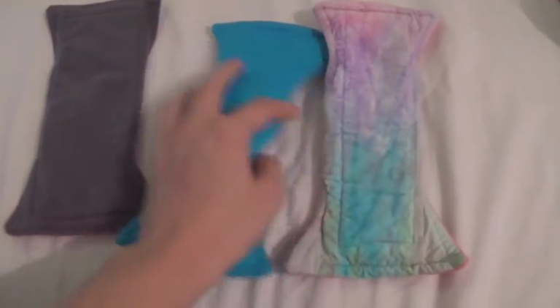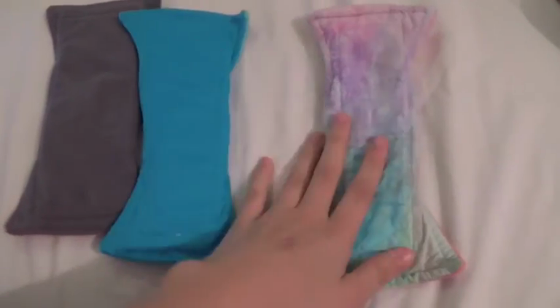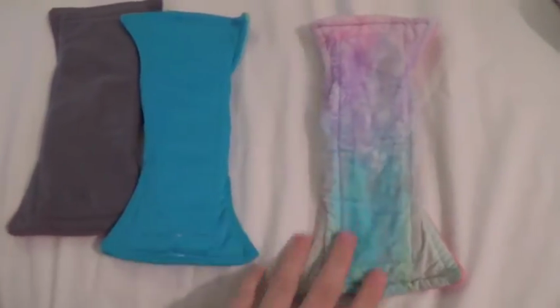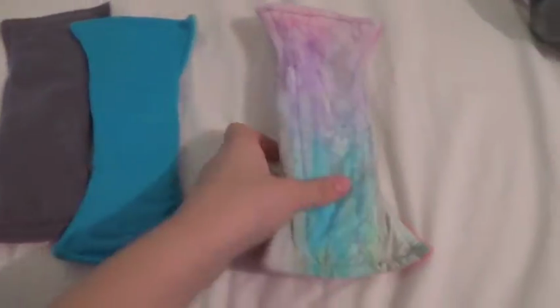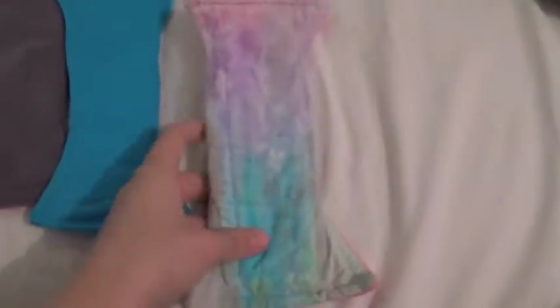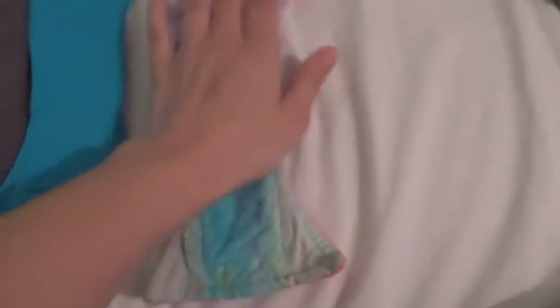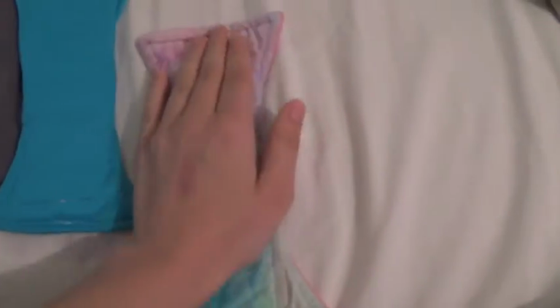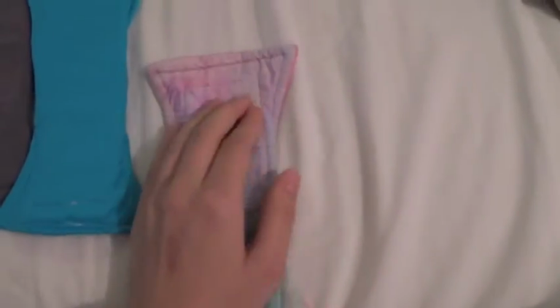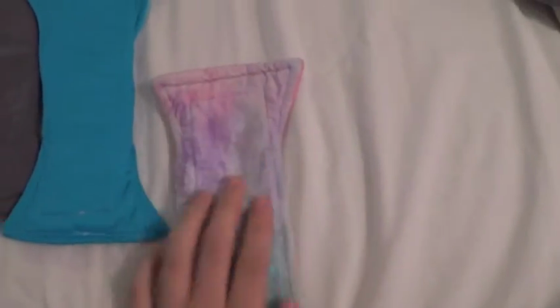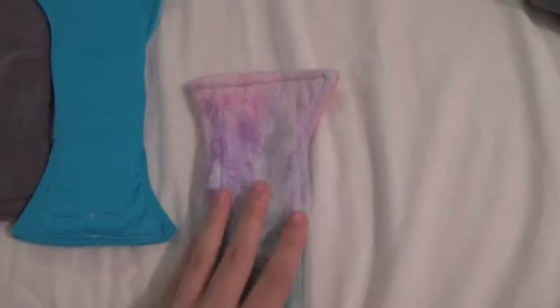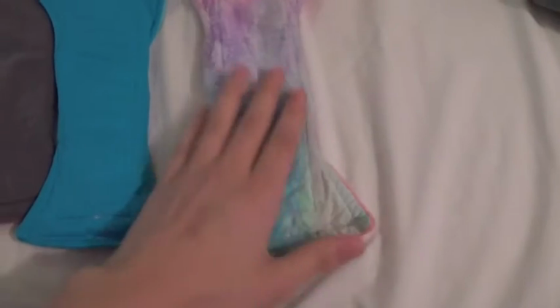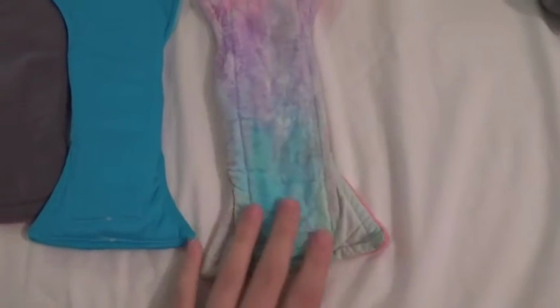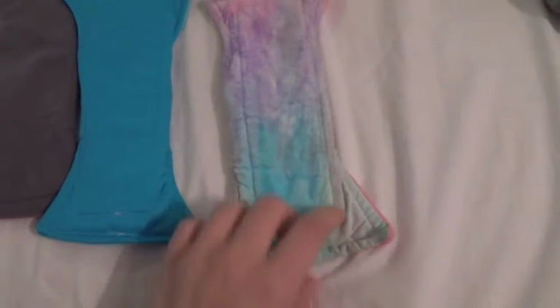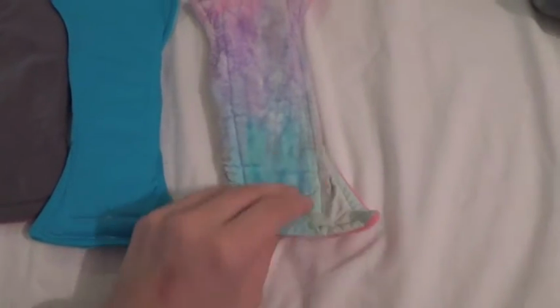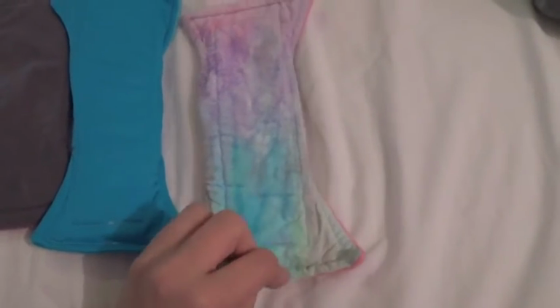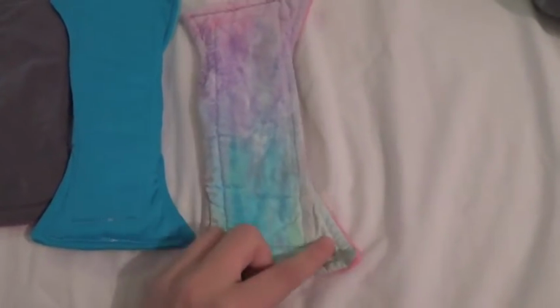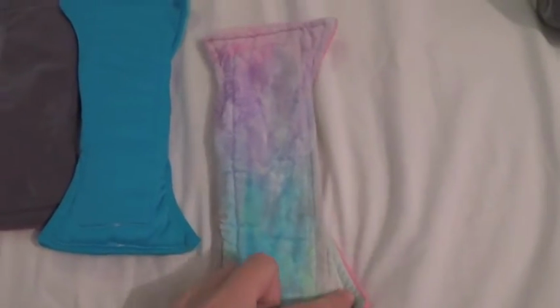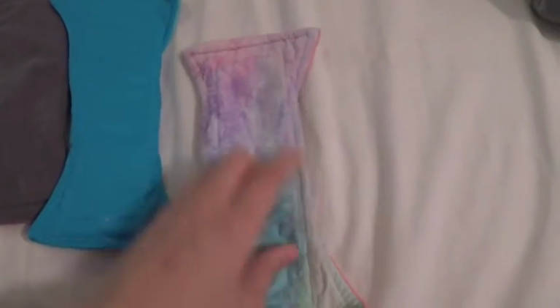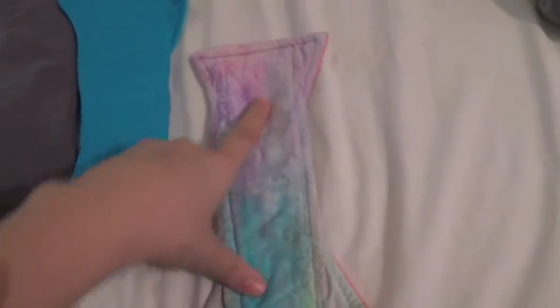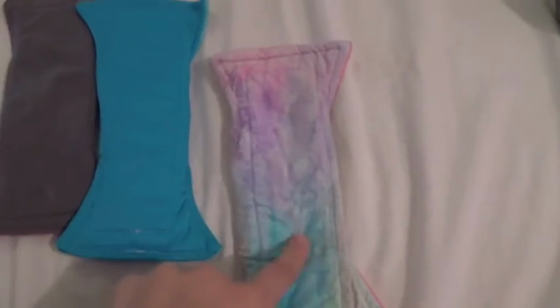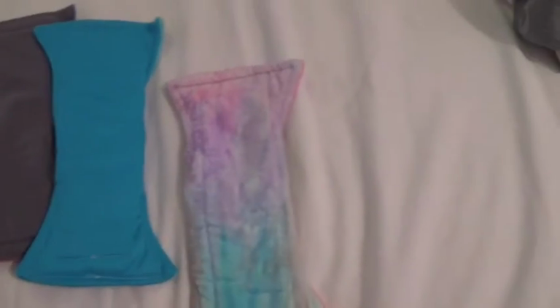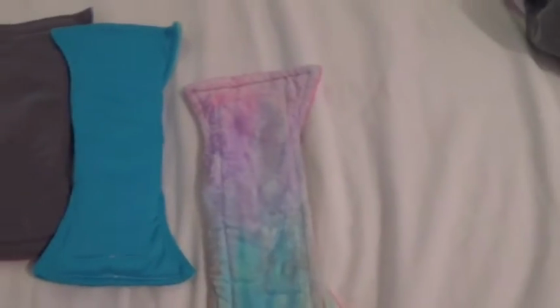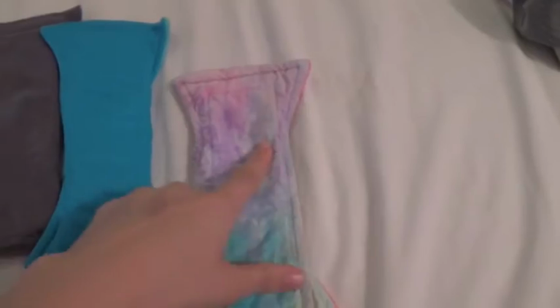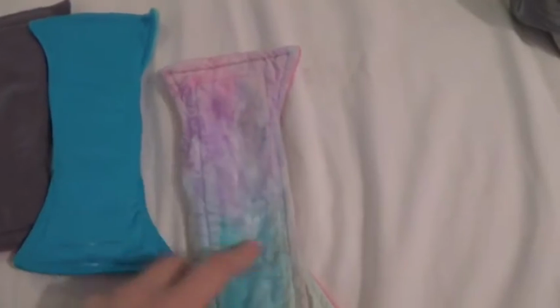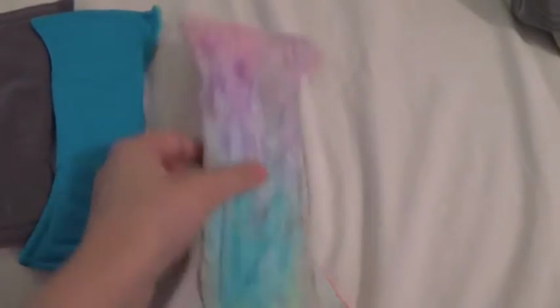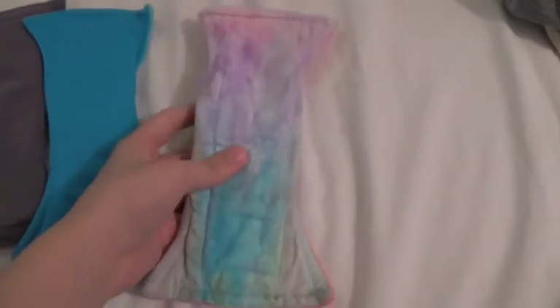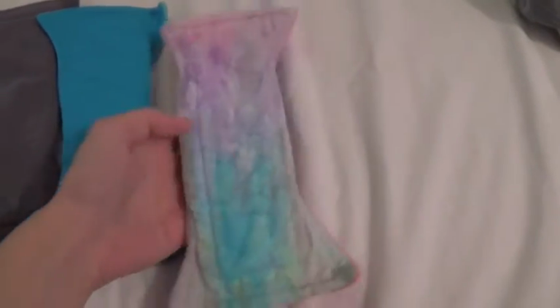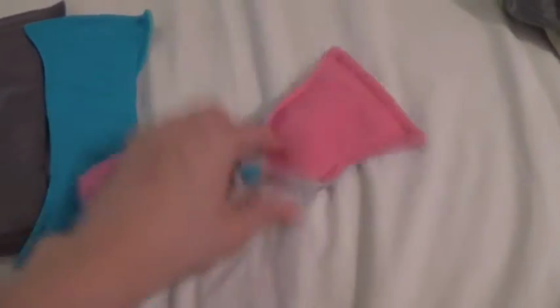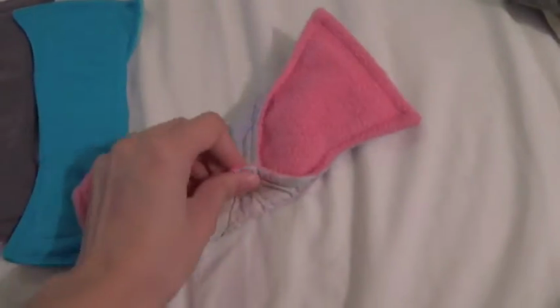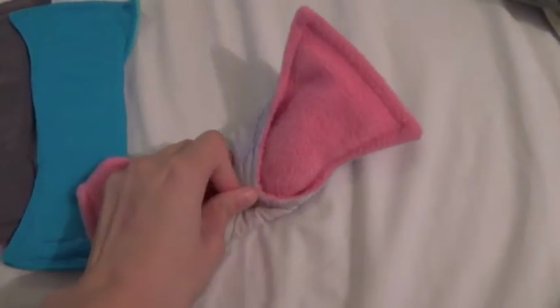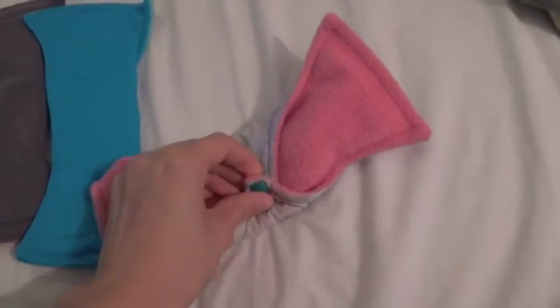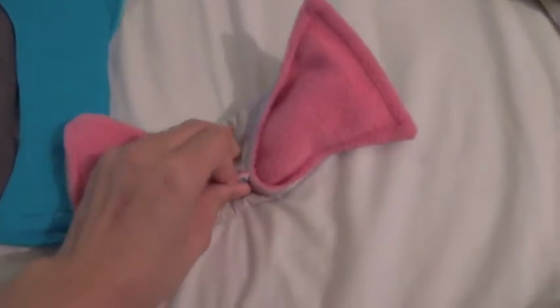I actually custom ordered this one because this is her cotton boutique fabric. I fell in love with her rainbow cotton boutique — if you don't already know, I love rainbow. And I was really glad because I got the purple and blue bit, which is like my favourite bit.